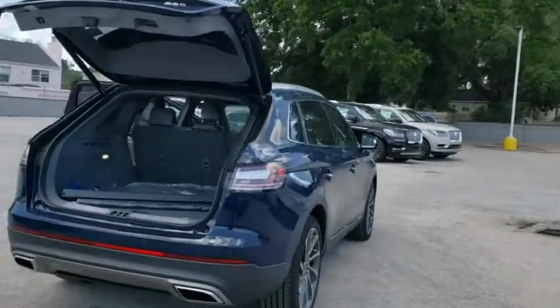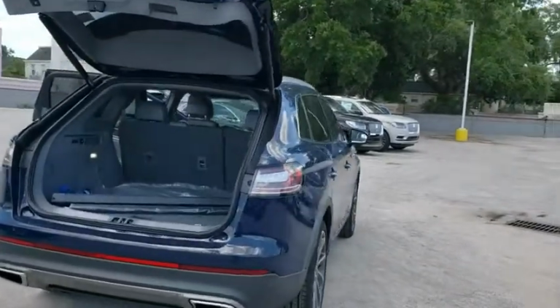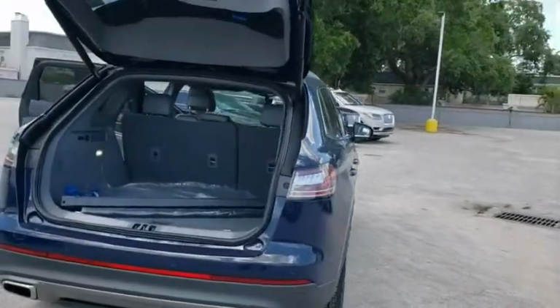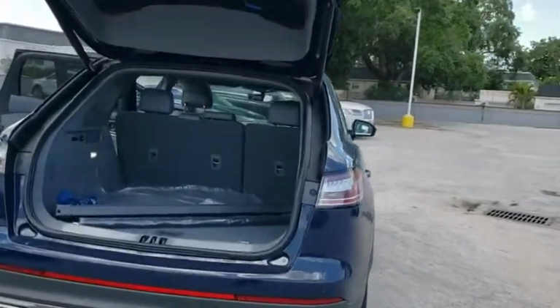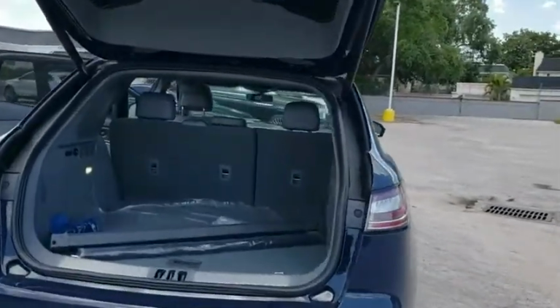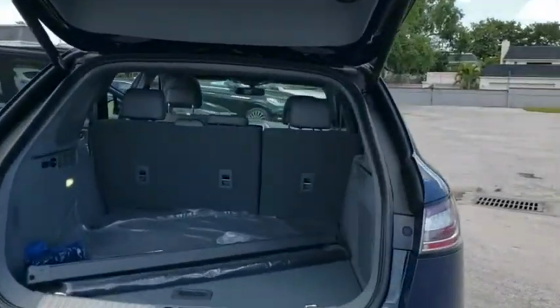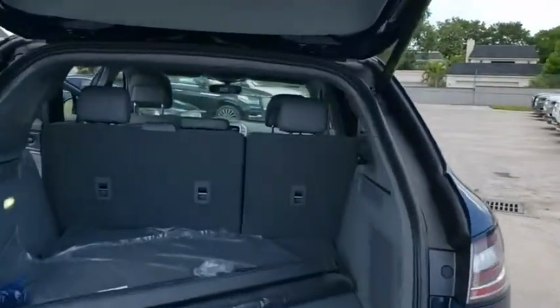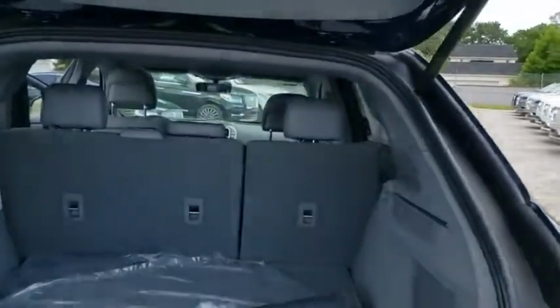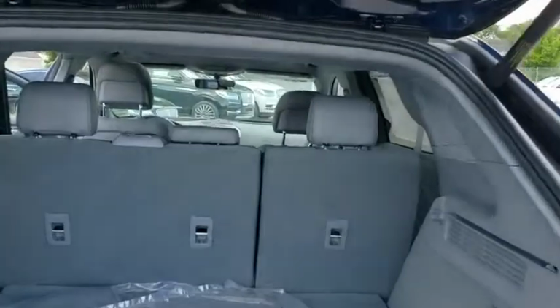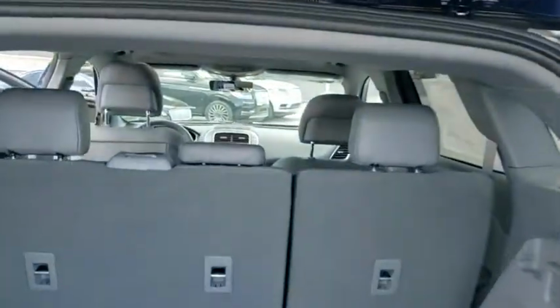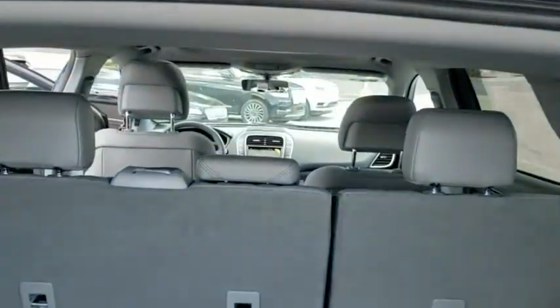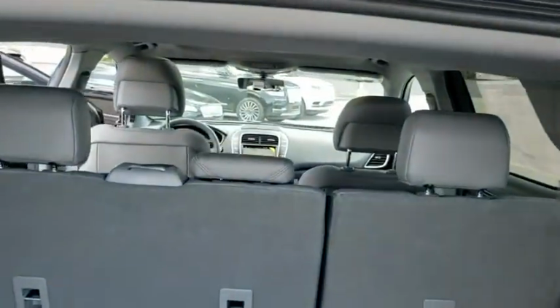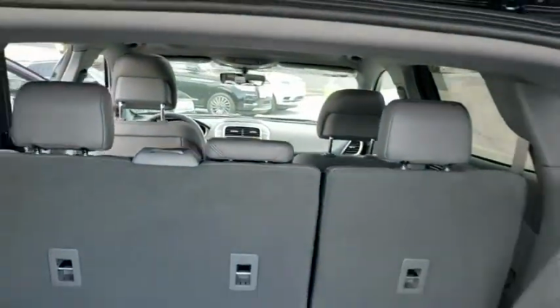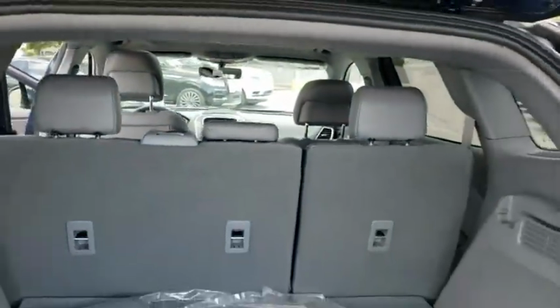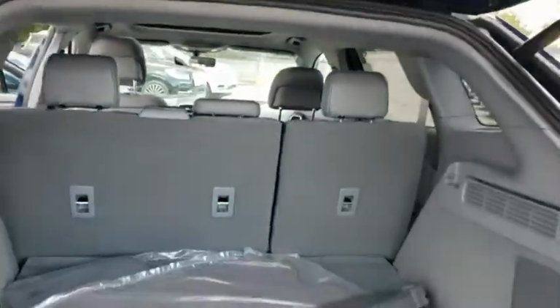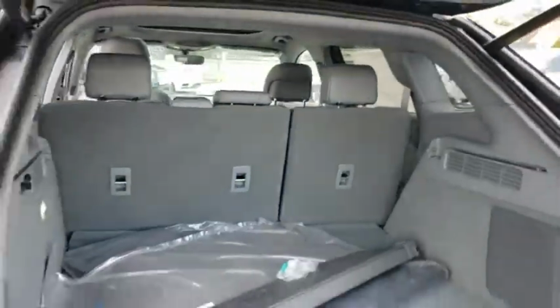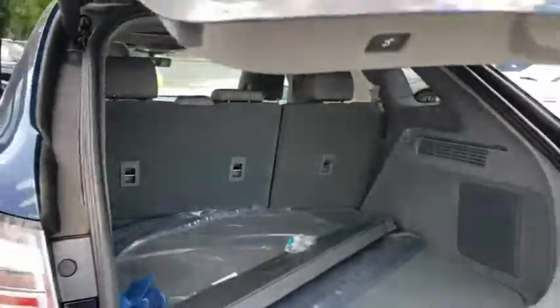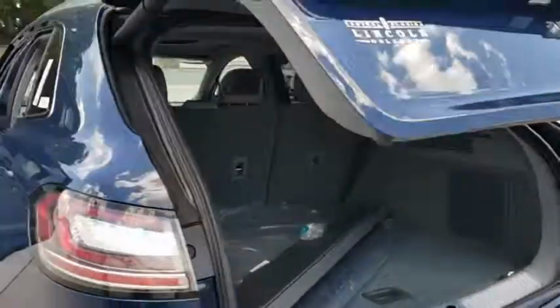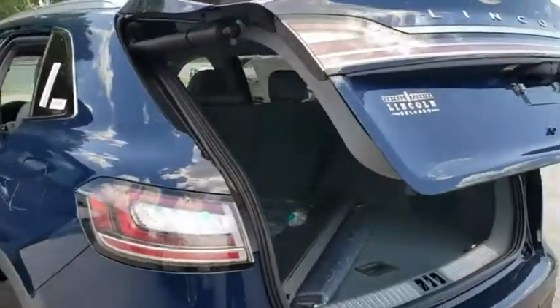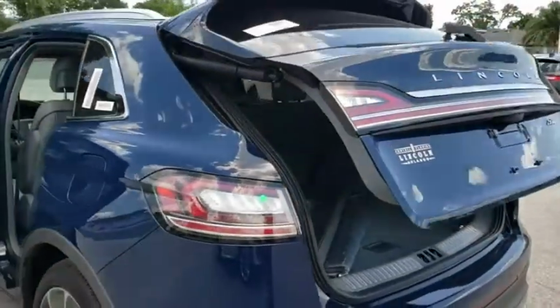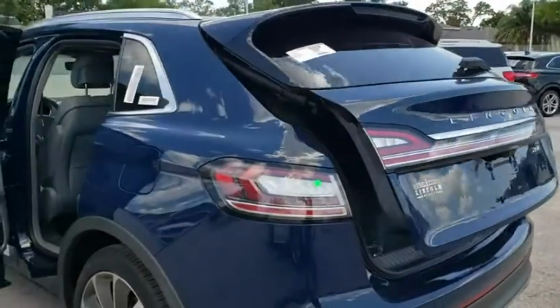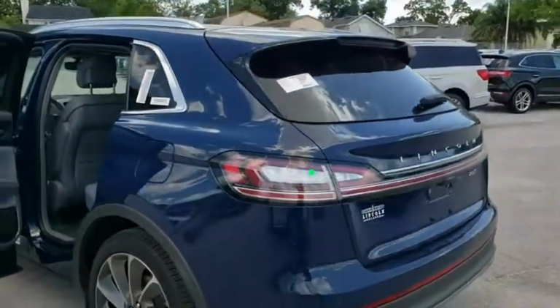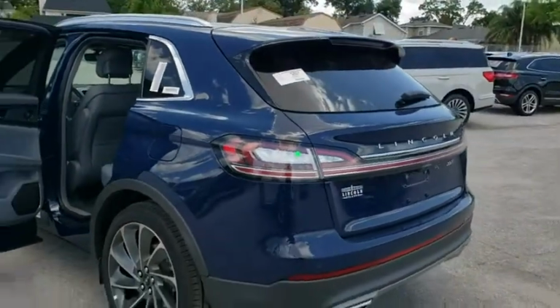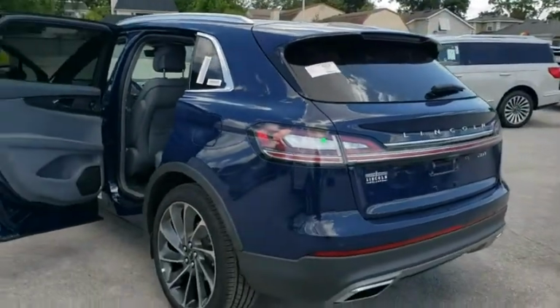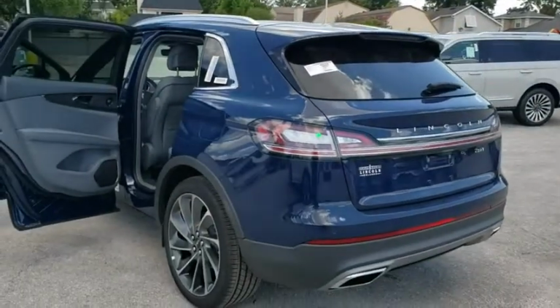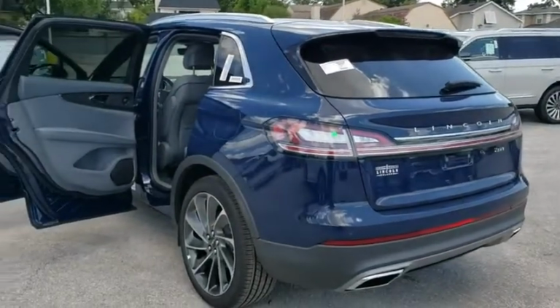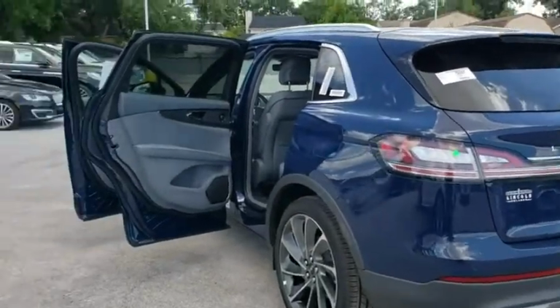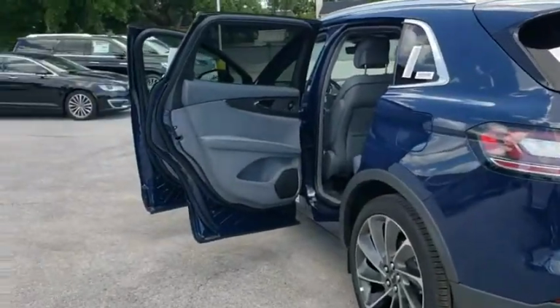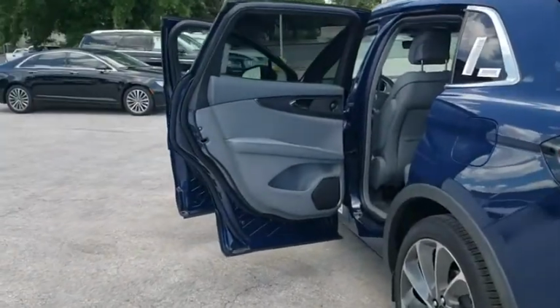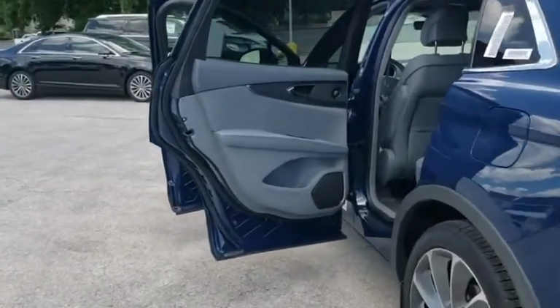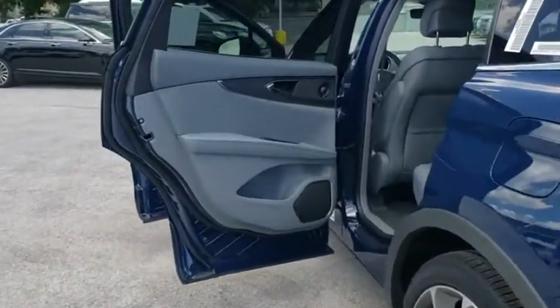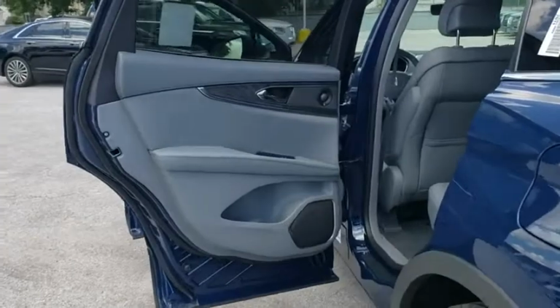Backup camera, power liftgate, power passenger seat, anti-lock braking system, lane departure warning, steering wheel audio controls, keyless entry, stability control, traction control, navigation system, remote engine start, Bluetooth.